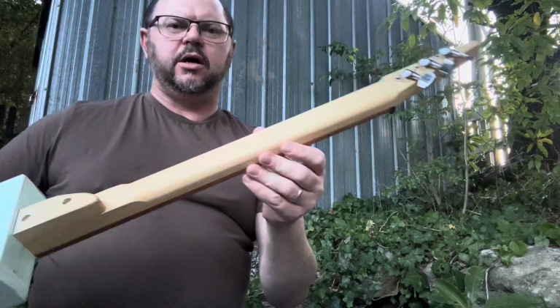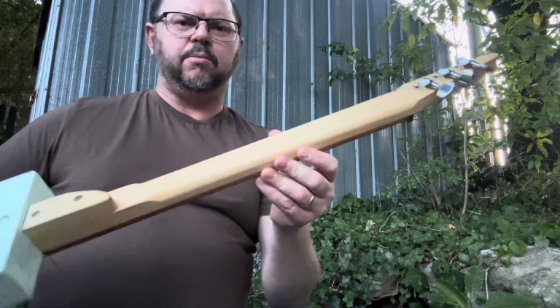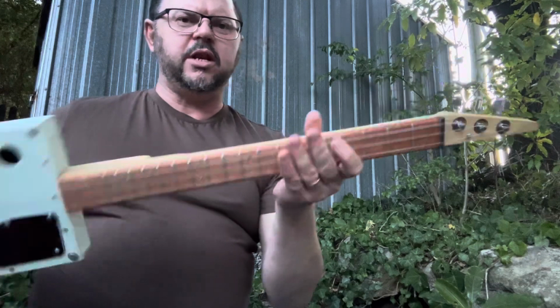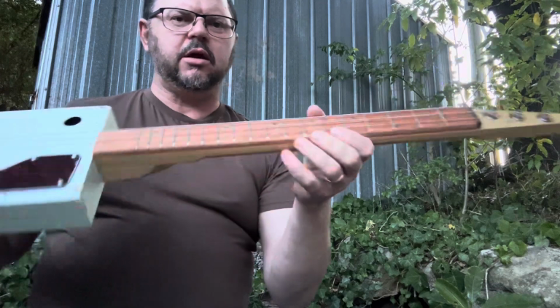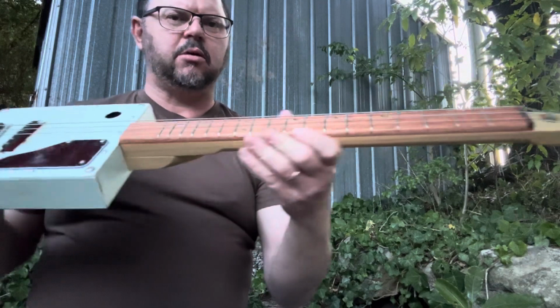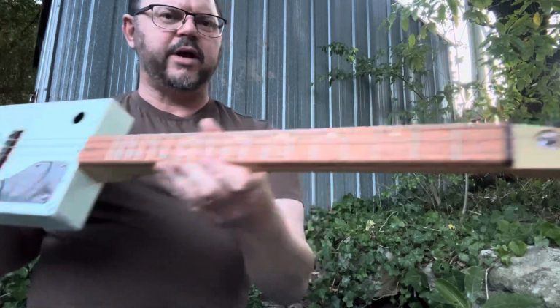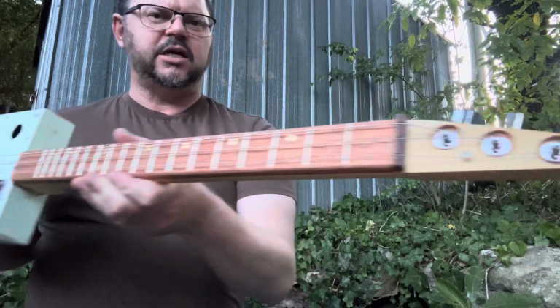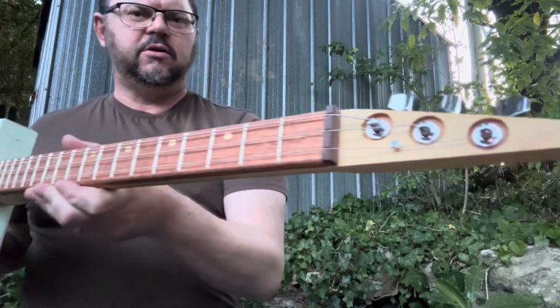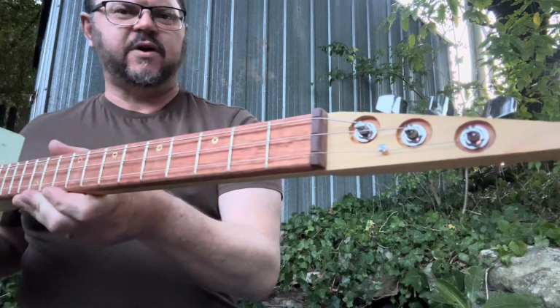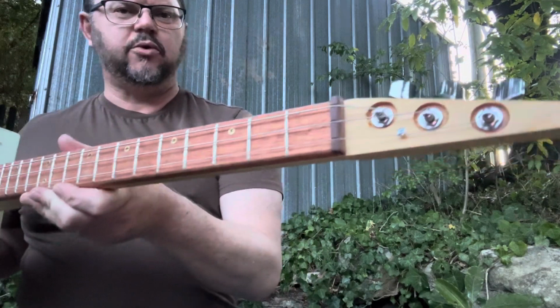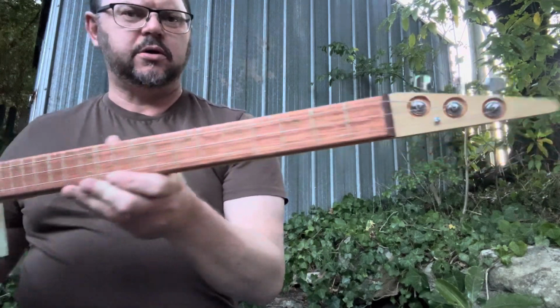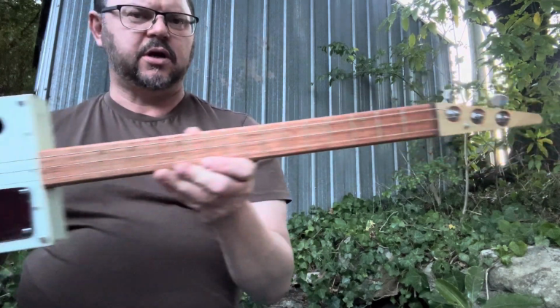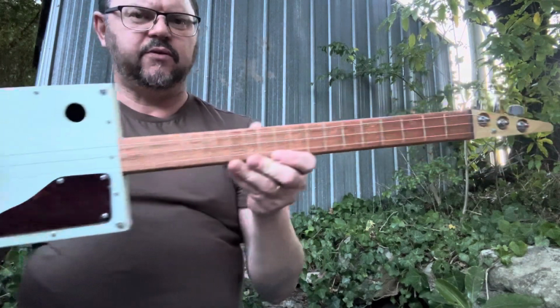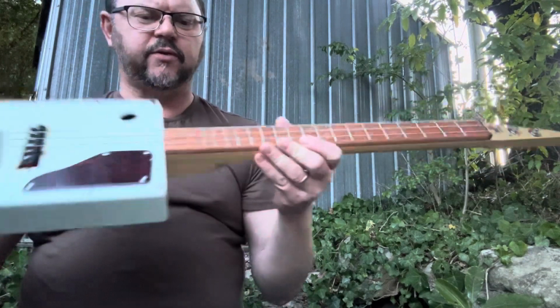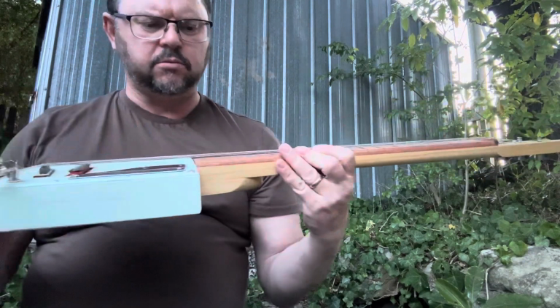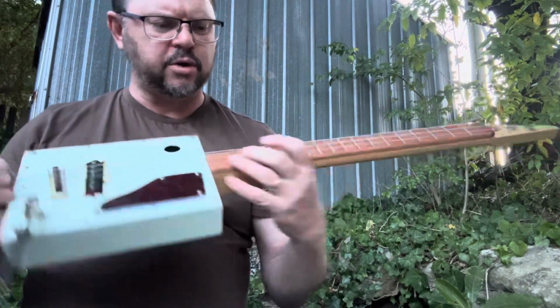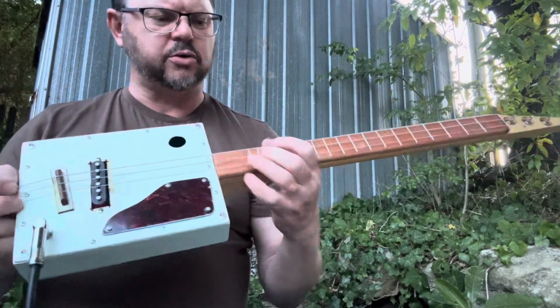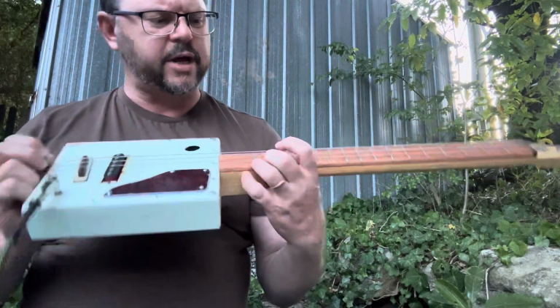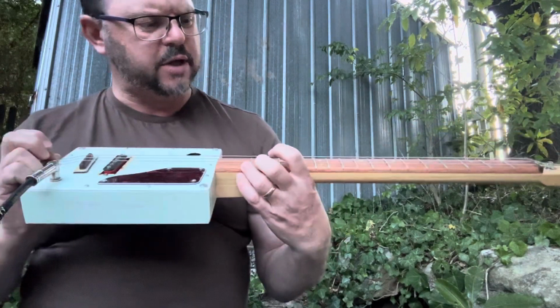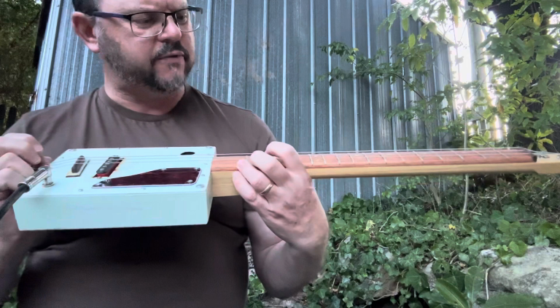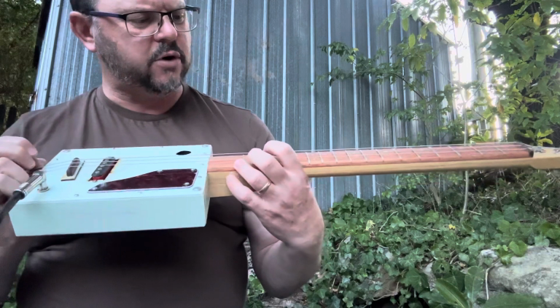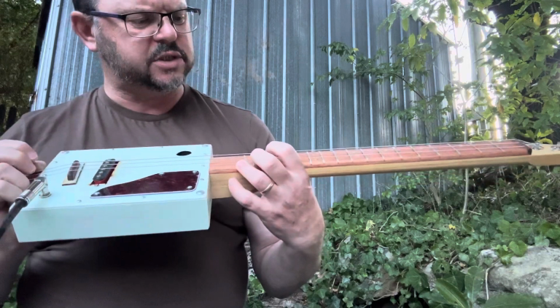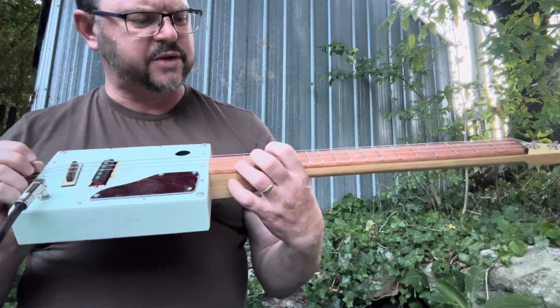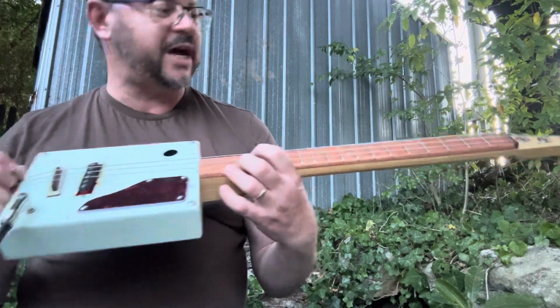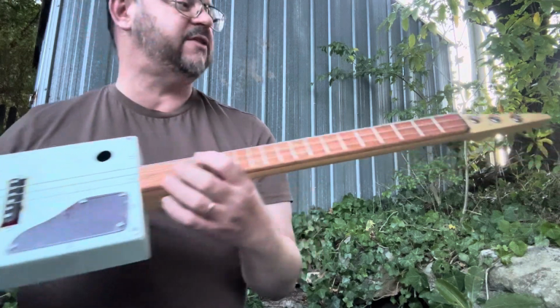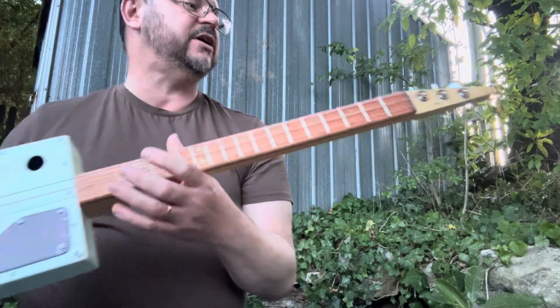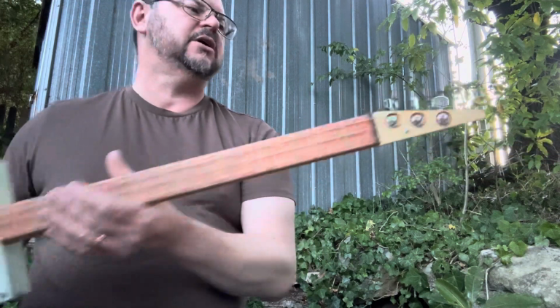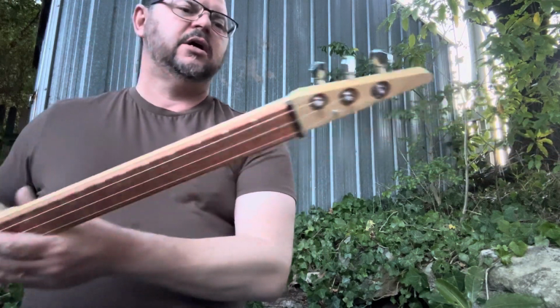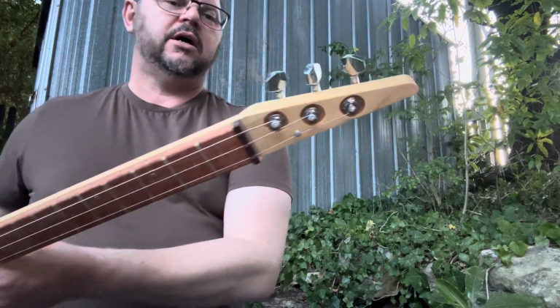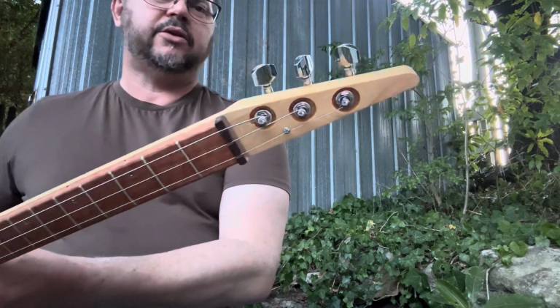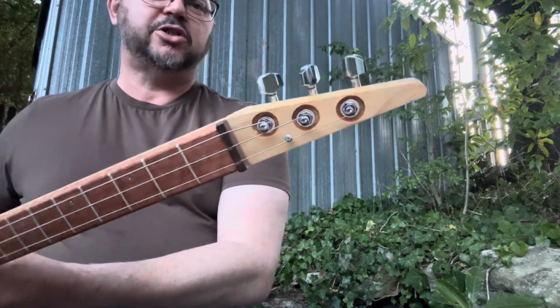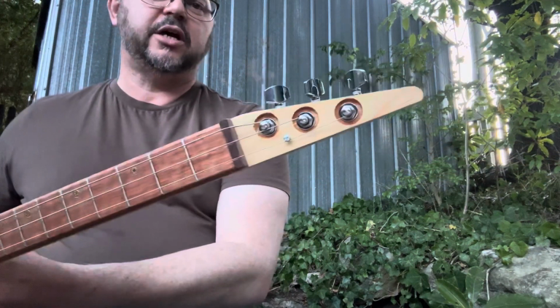You've got a pine neck, you've got a Miranti fretboard. Fully fretted, pretty much all the way up there. You've got 17, 18 frets. Three machine heads.